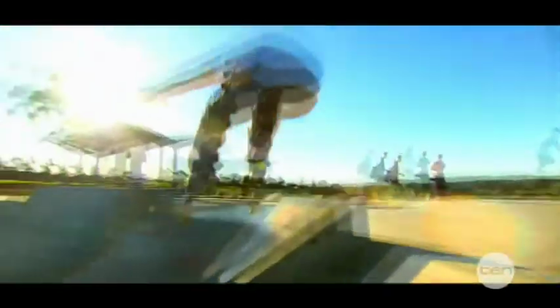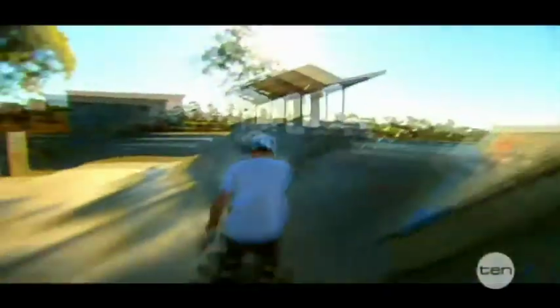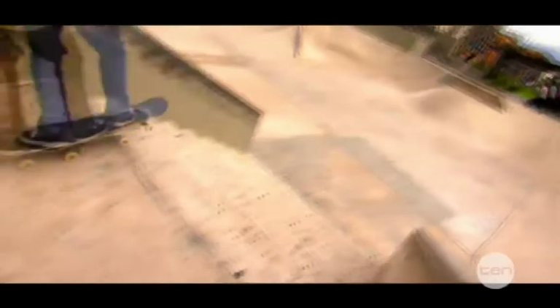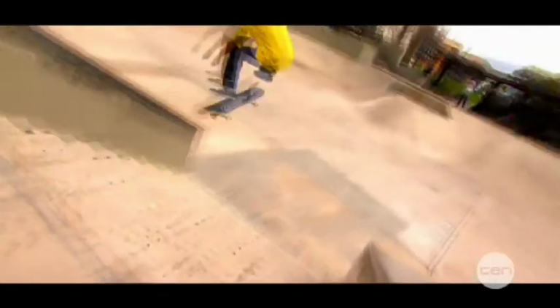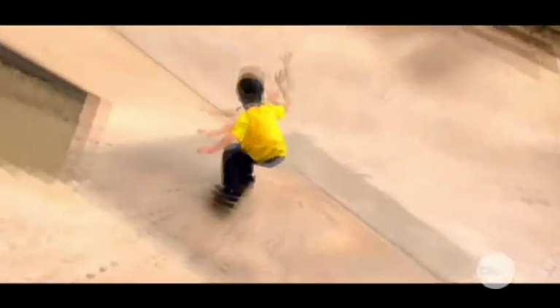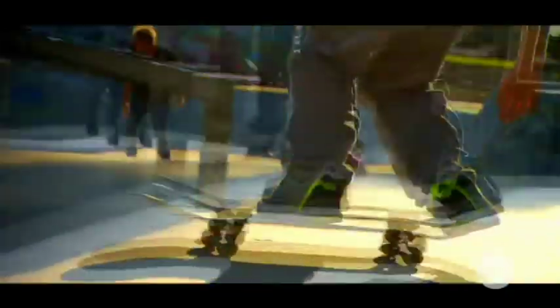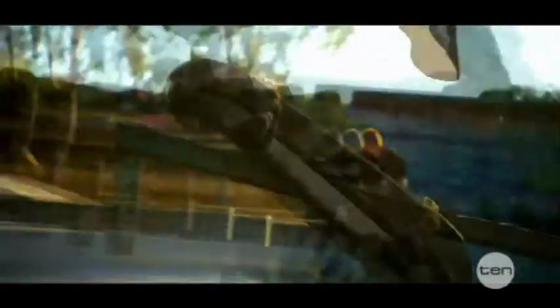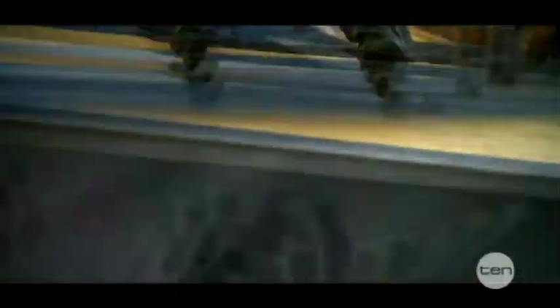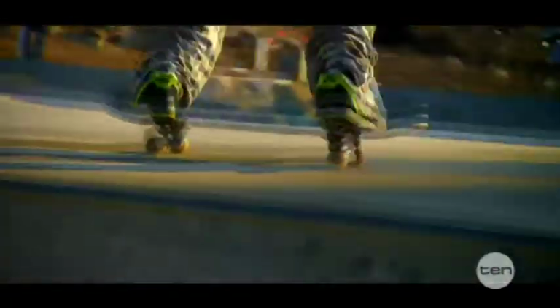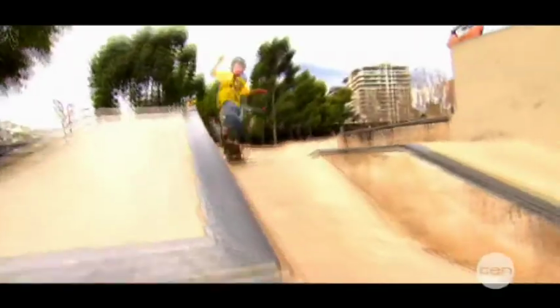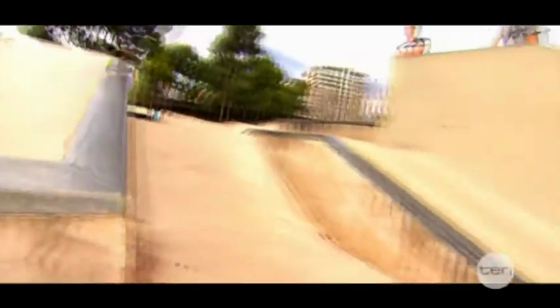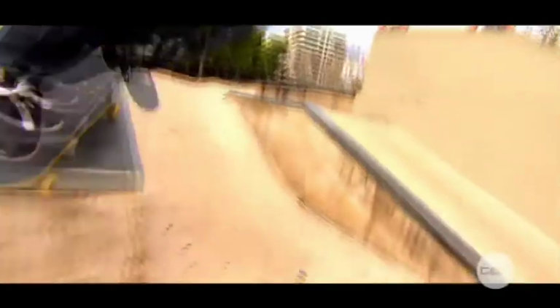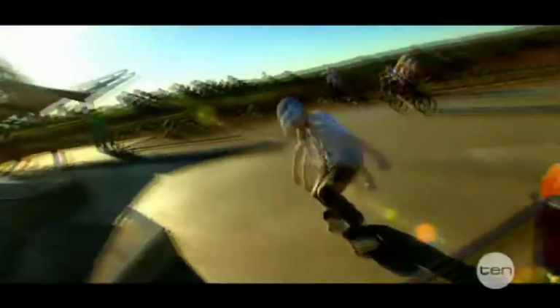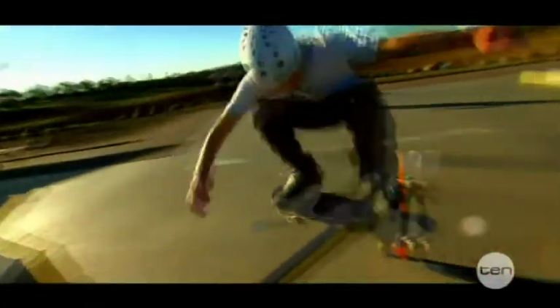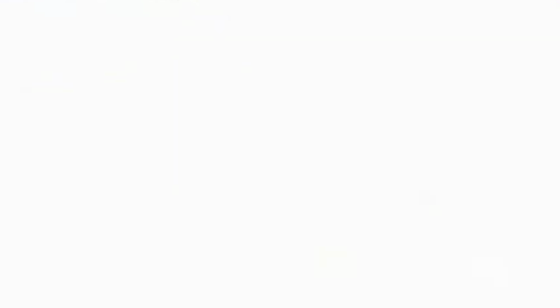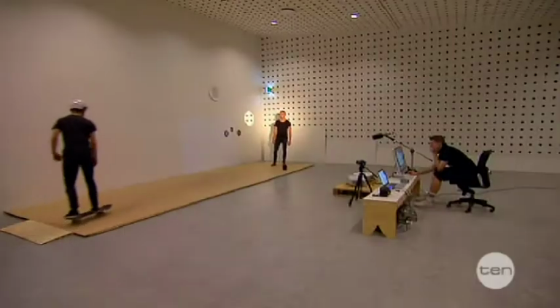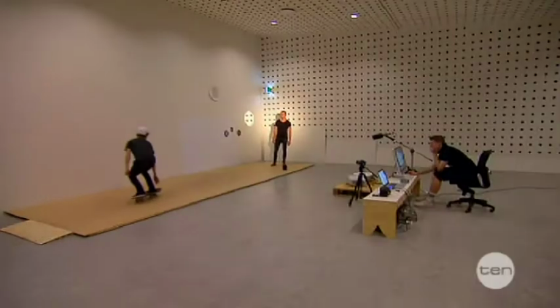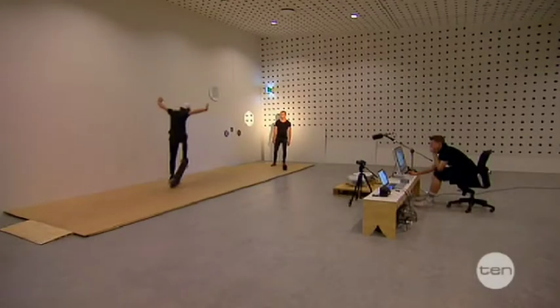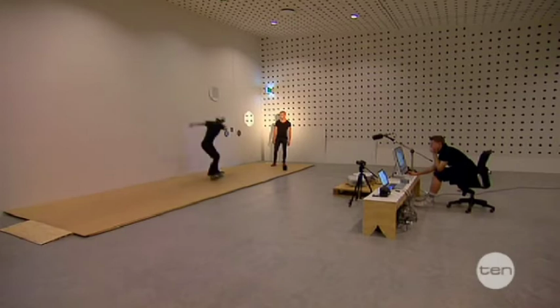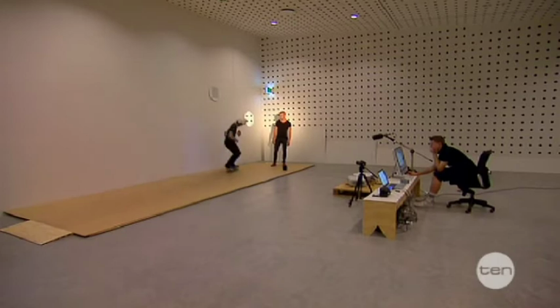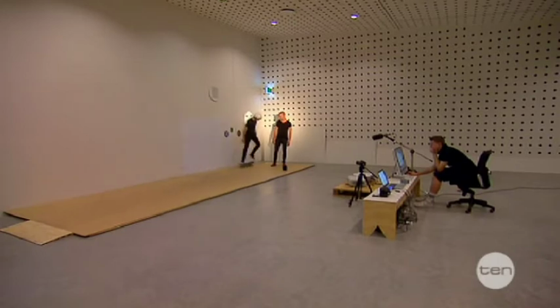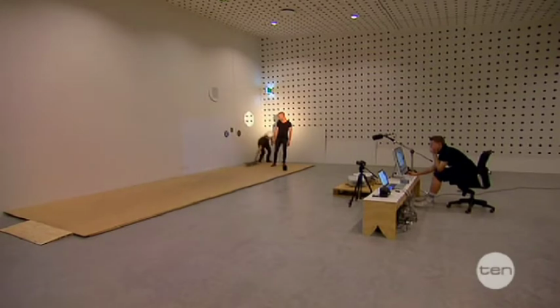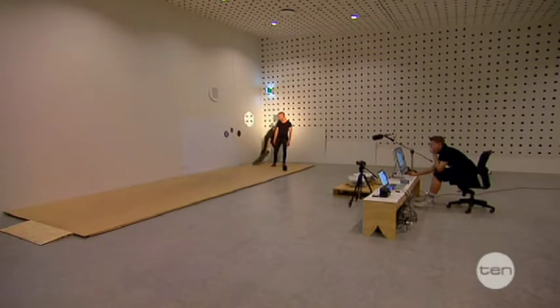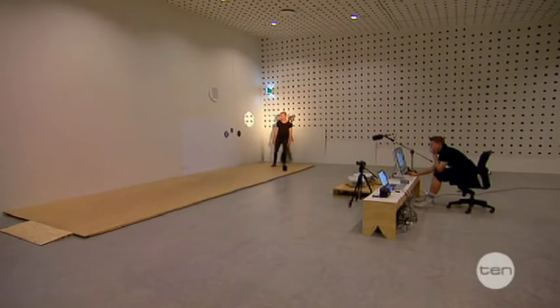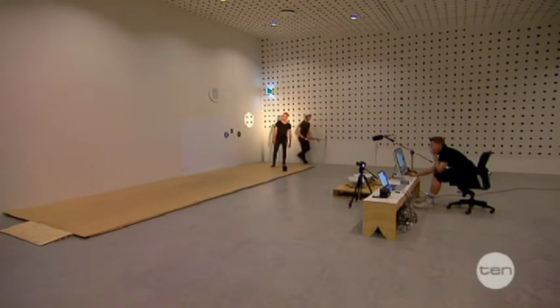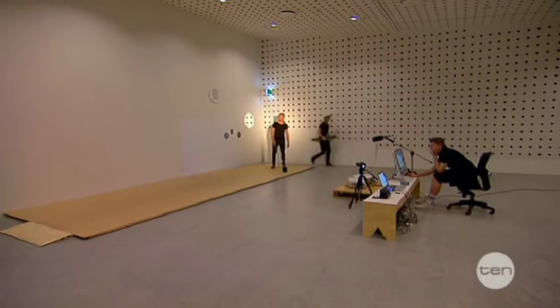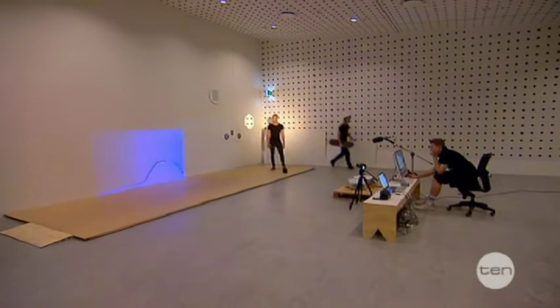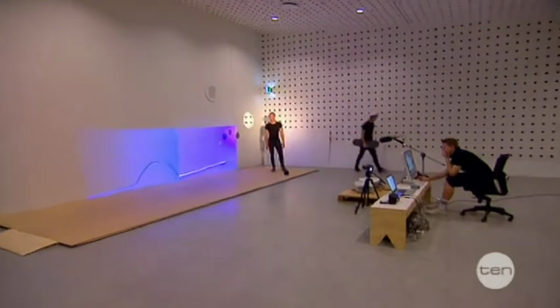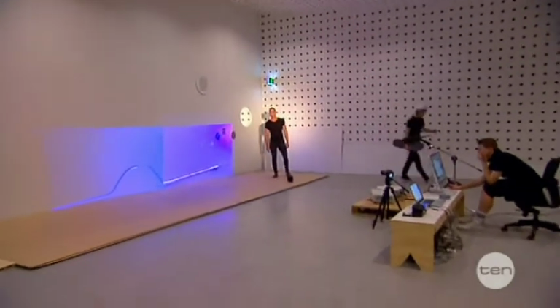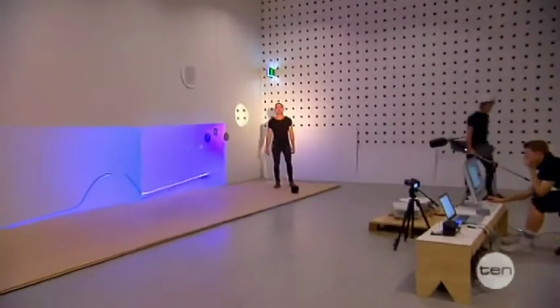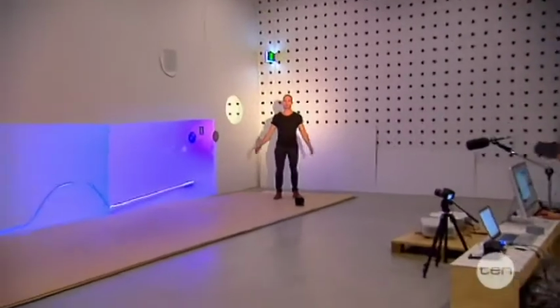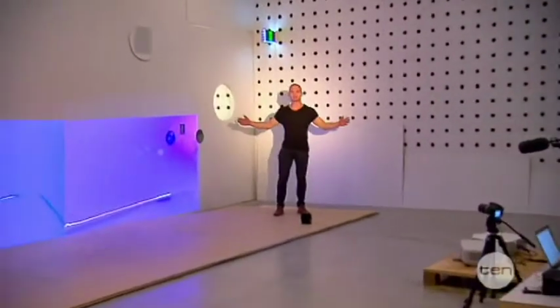Doing a cool trick like this is every bit as fun as it looks. But once the skating trick is over, it can't be re-experienced. Unless you've got a setup like this.